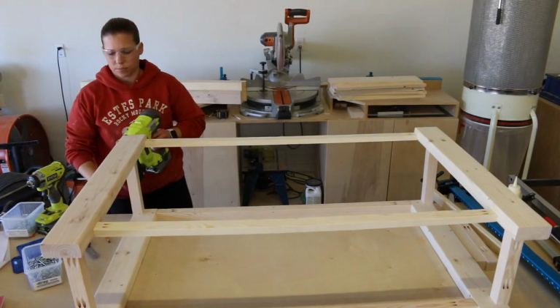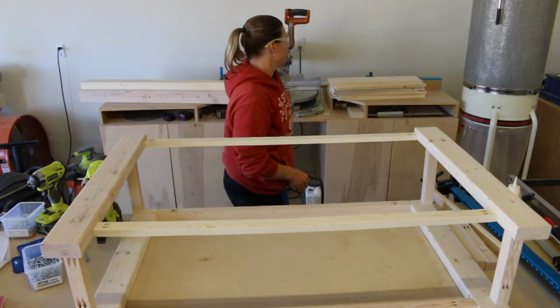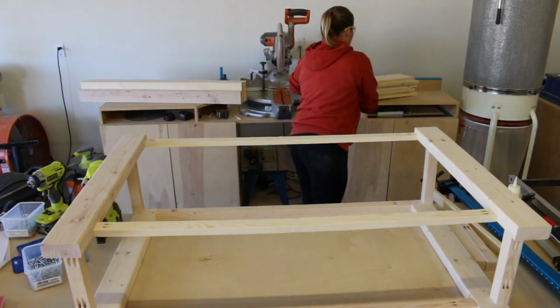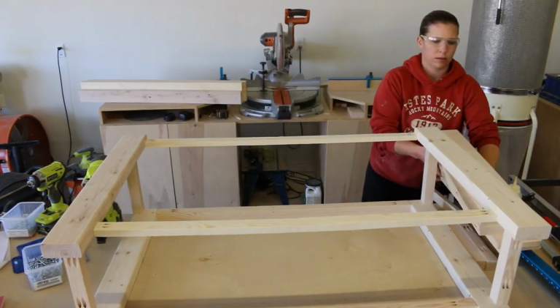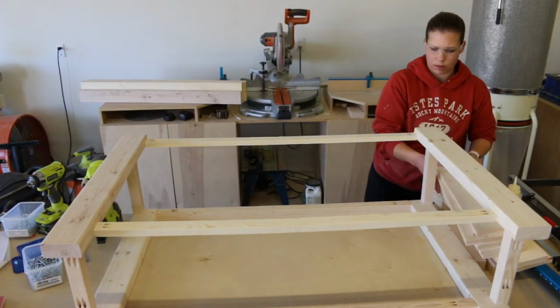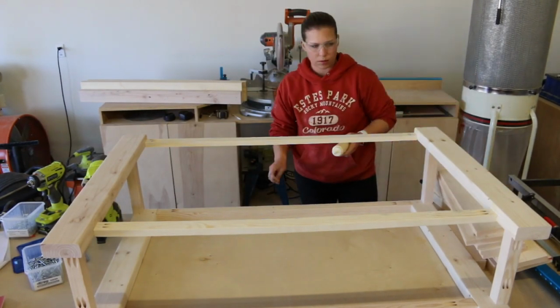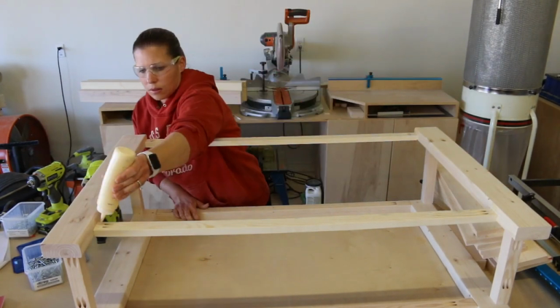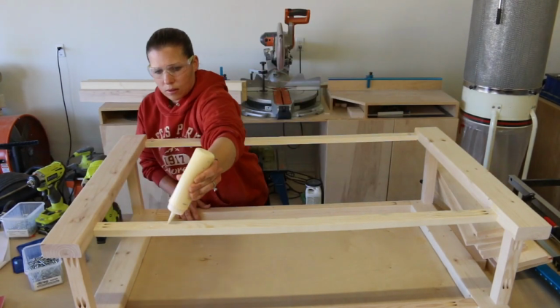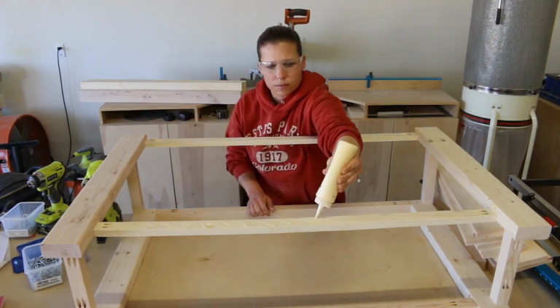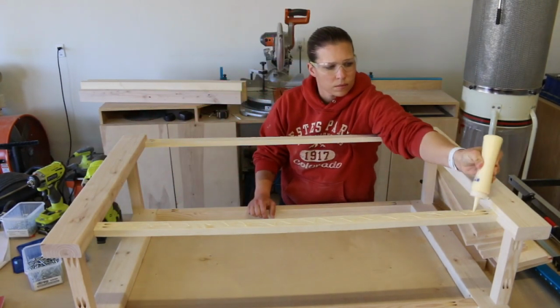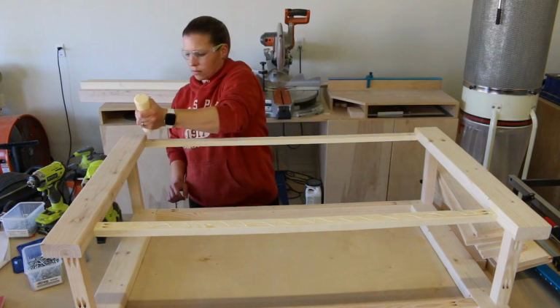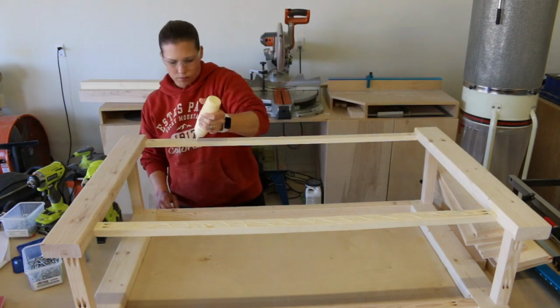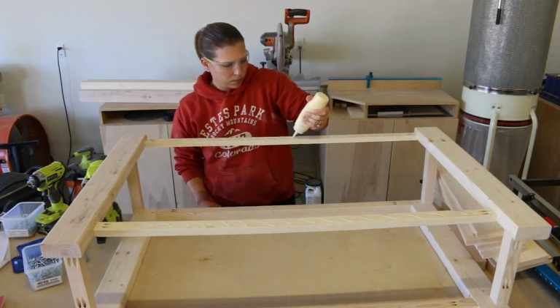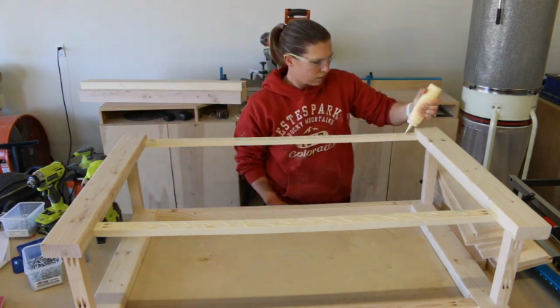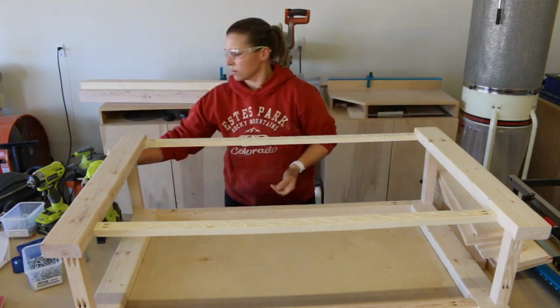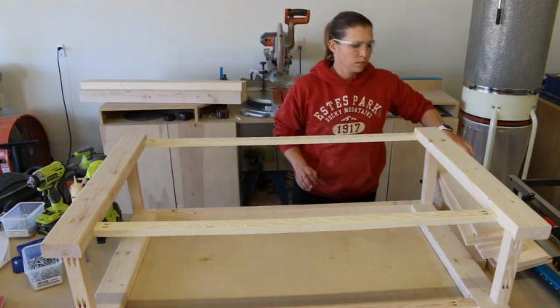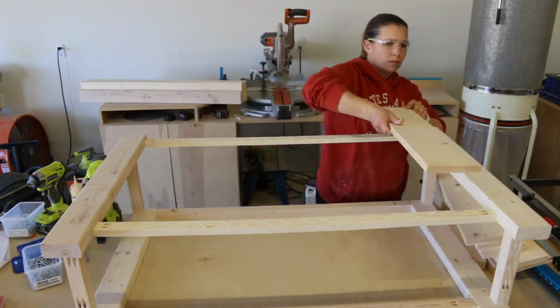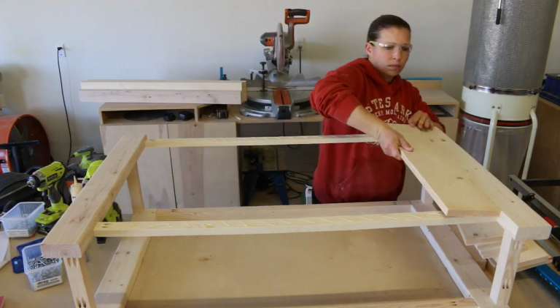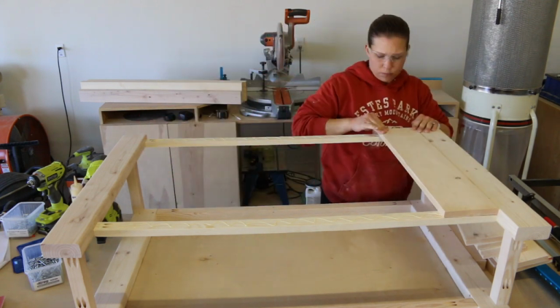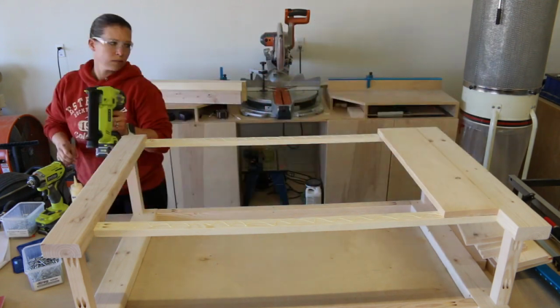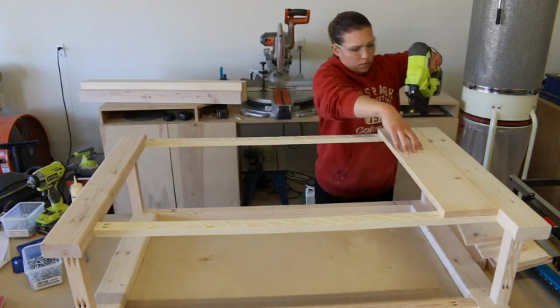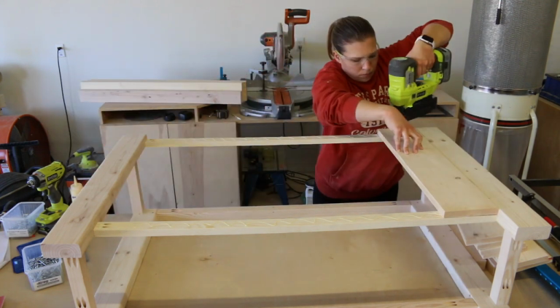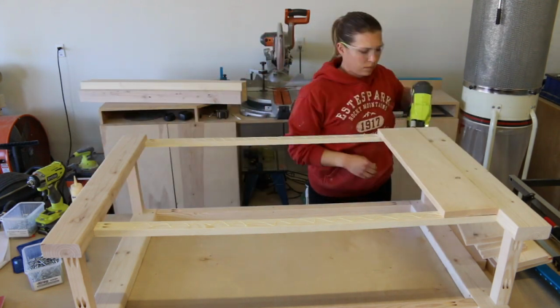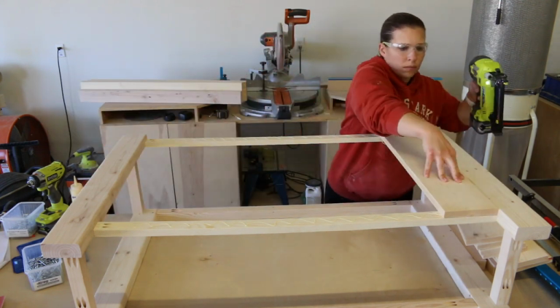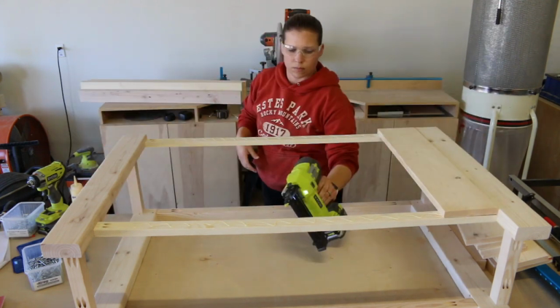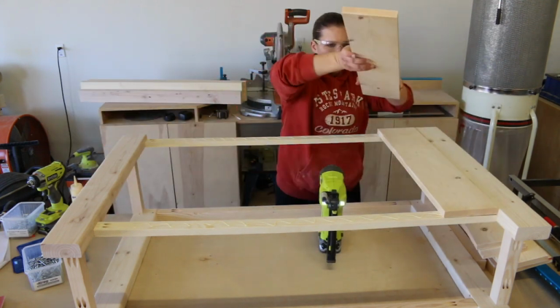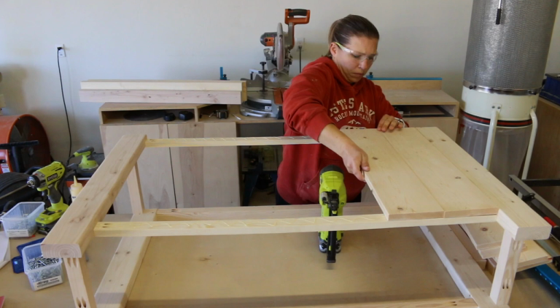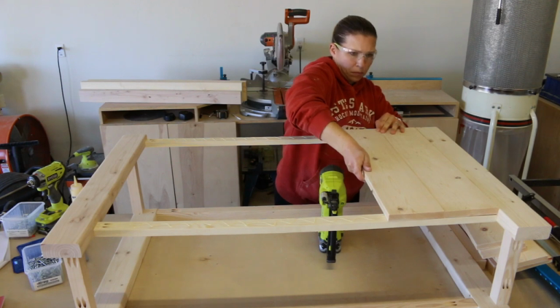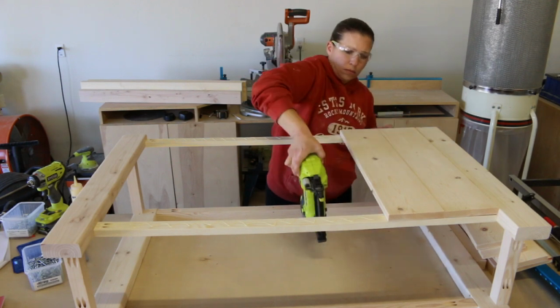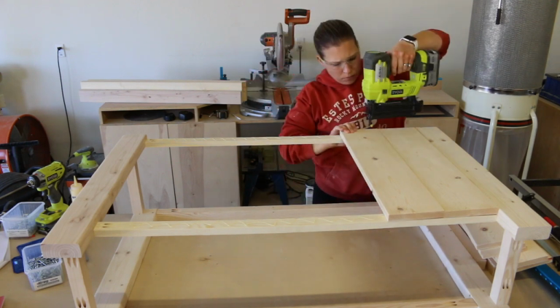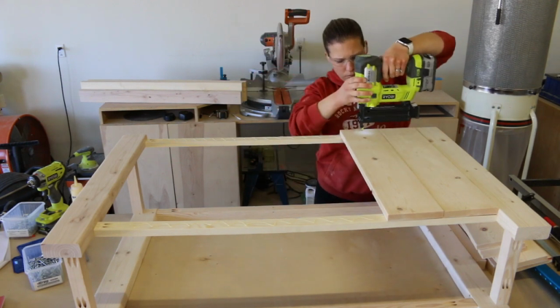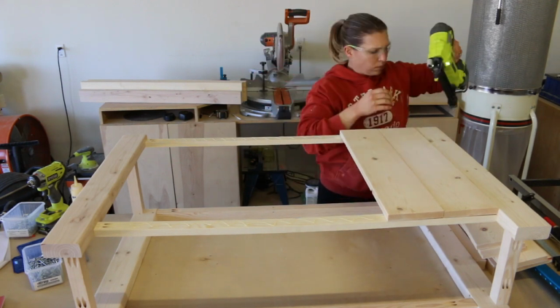The back of the table is made up of 1x6 boards for a vertical shiplap look. I added glue to the 1x2 stretchers, then nailed the boards in place with 1¼ inch brad nails.